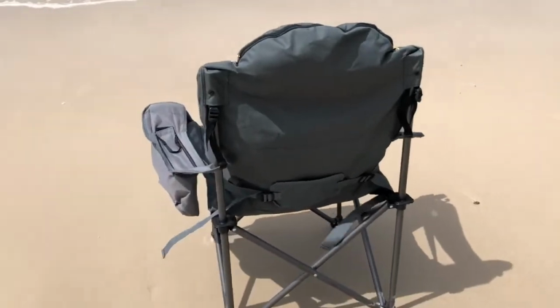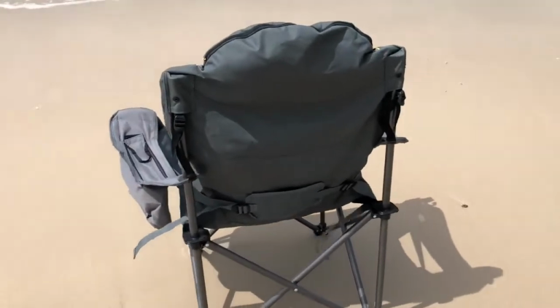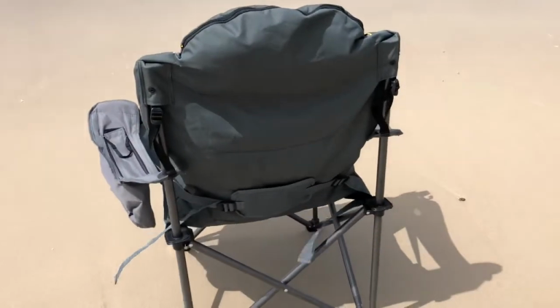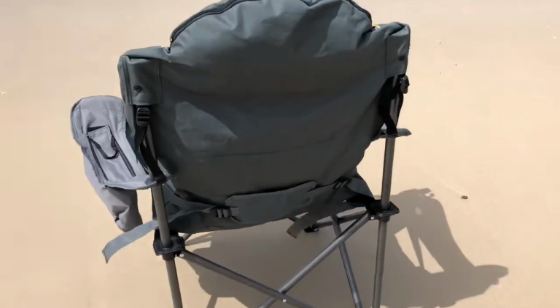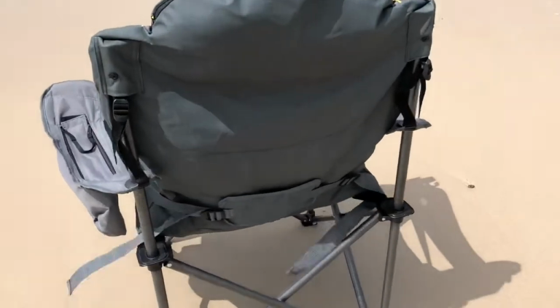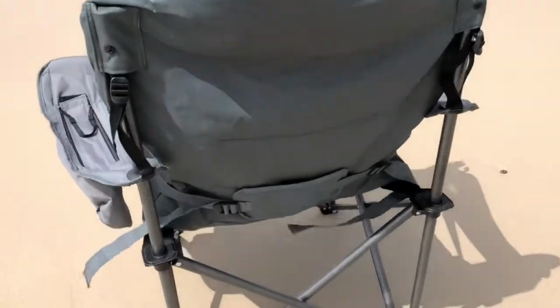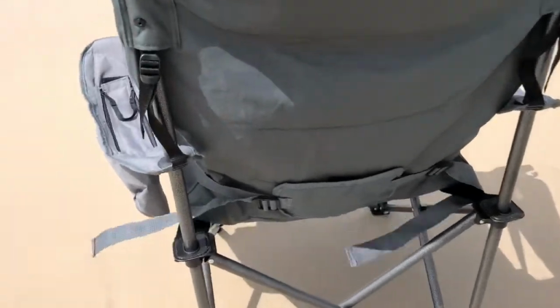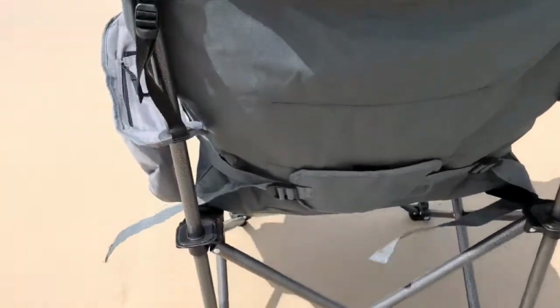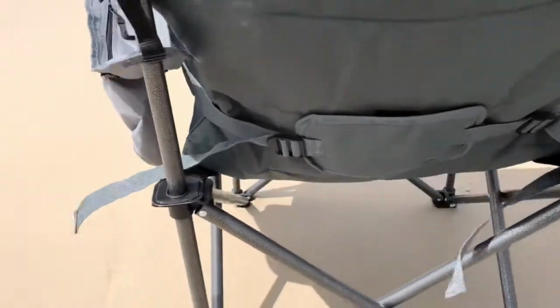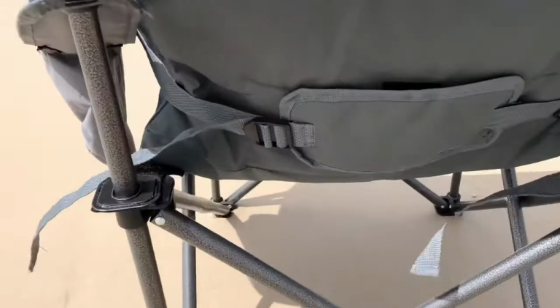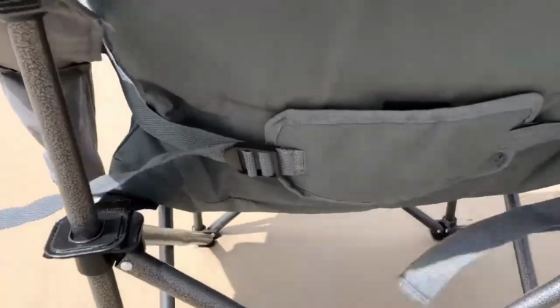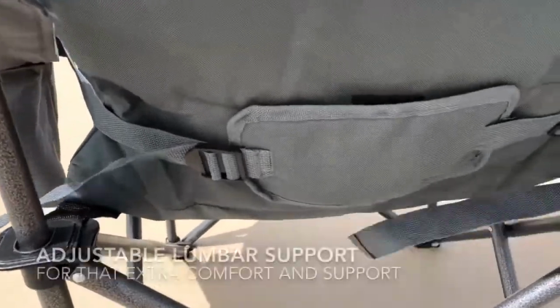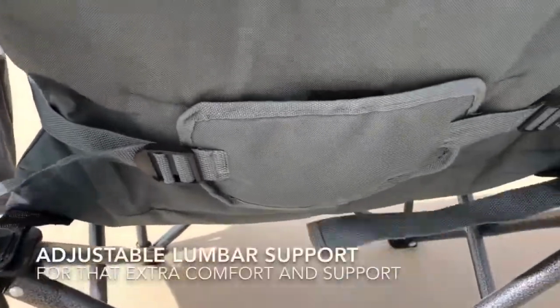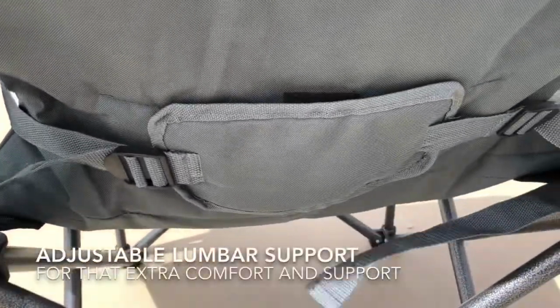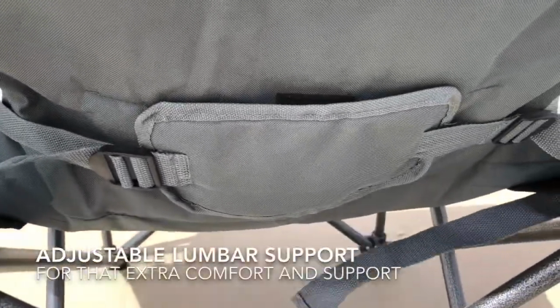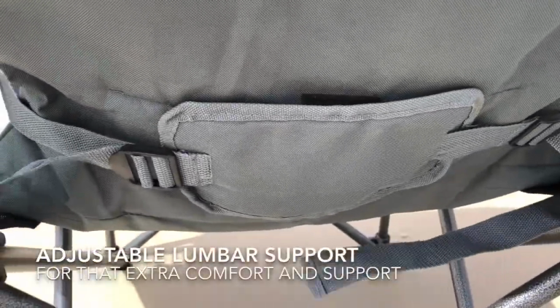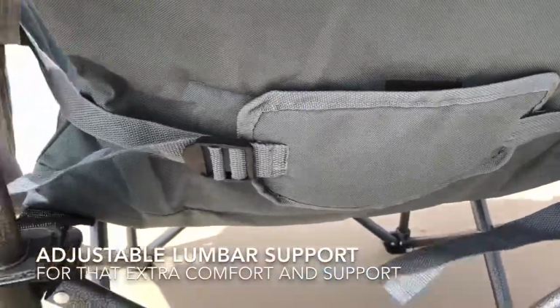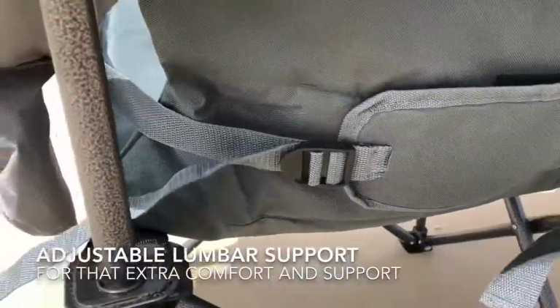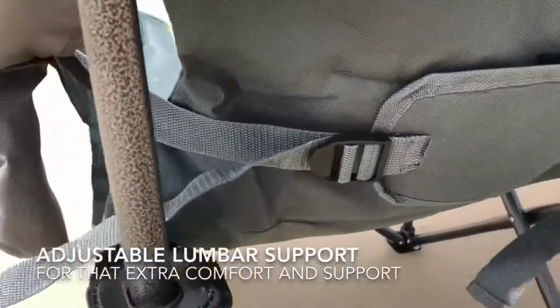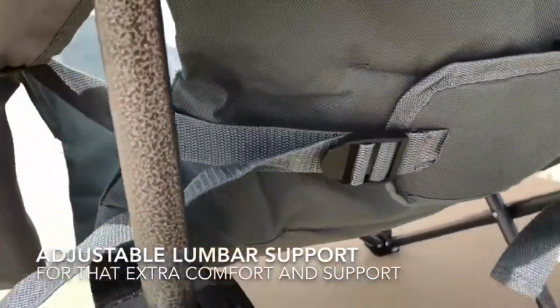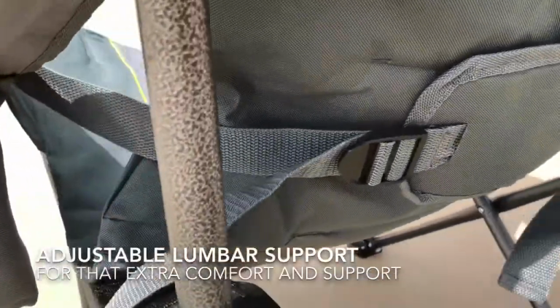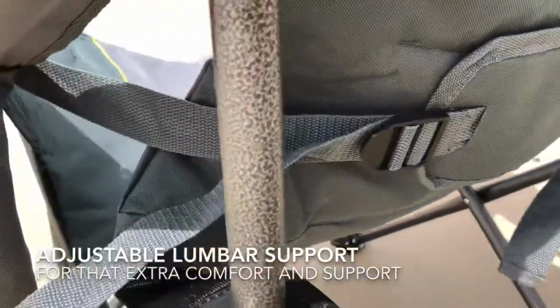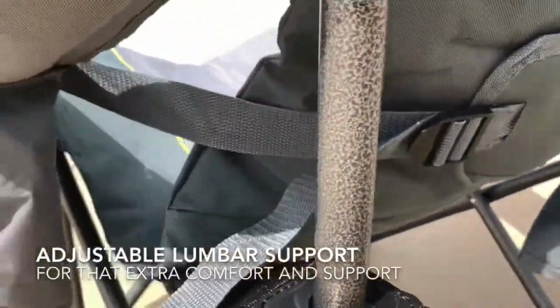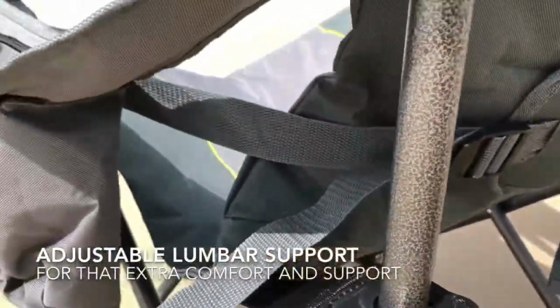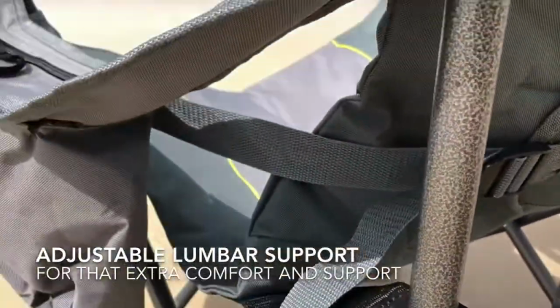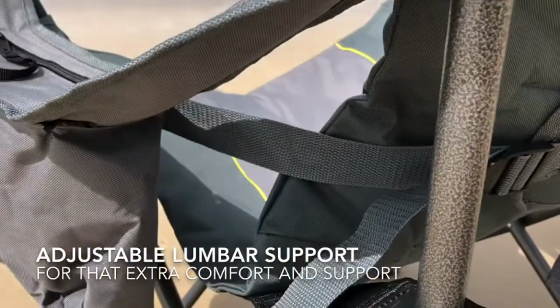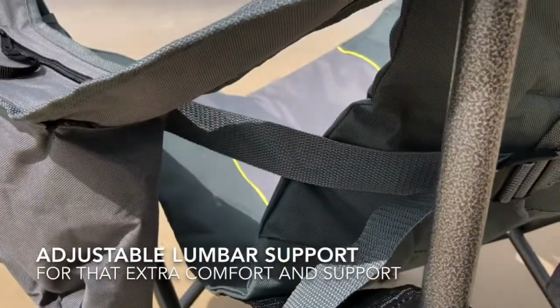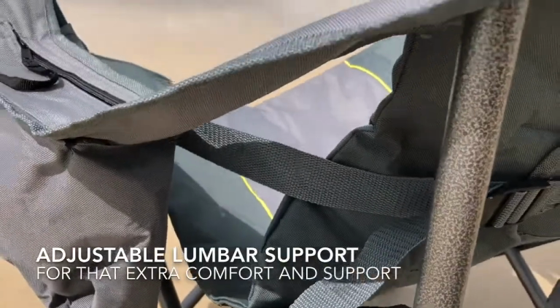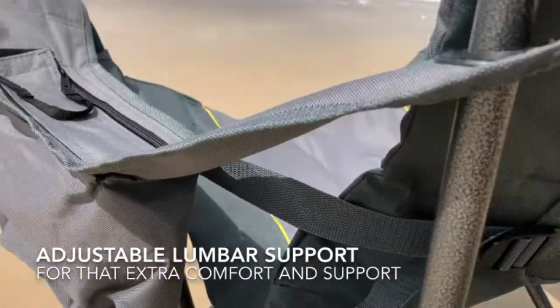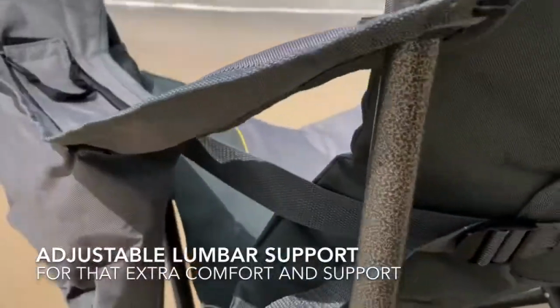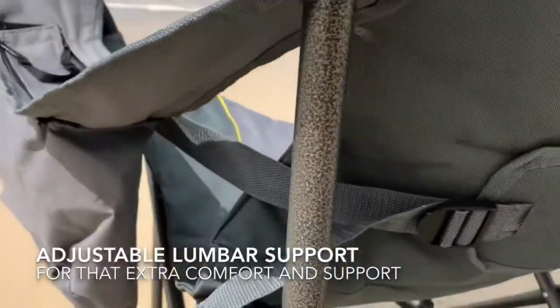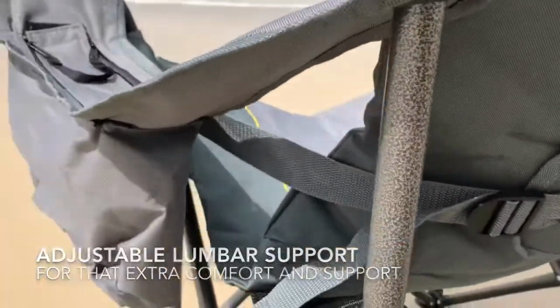But probably the most important thing about the Burley Lumbar is this lumbar support at the back here, that's adjustable by these pull toggles. That comes around to the front and onto the armrest.